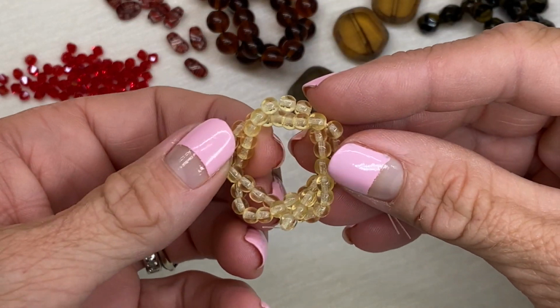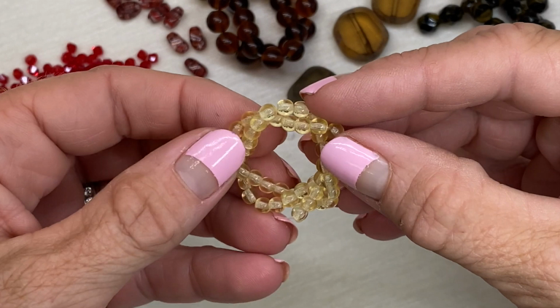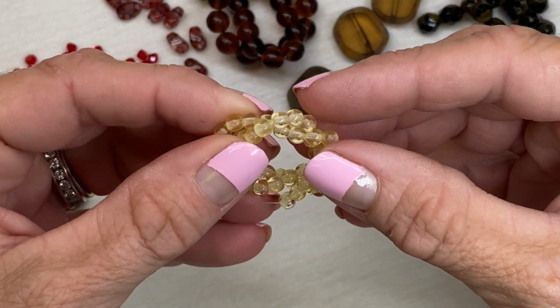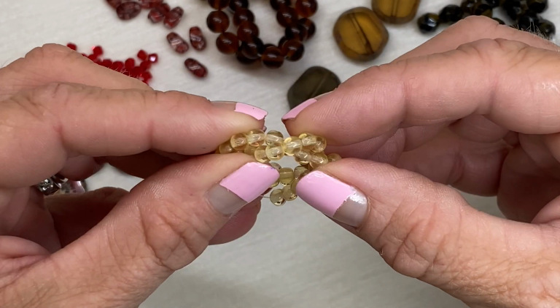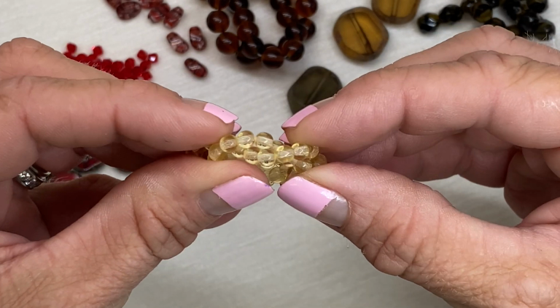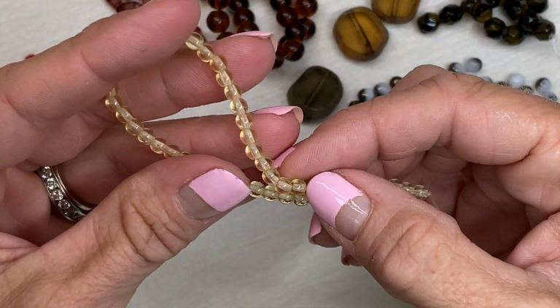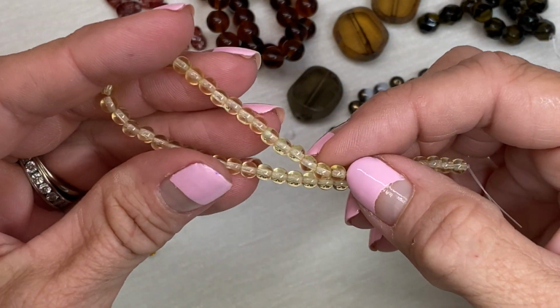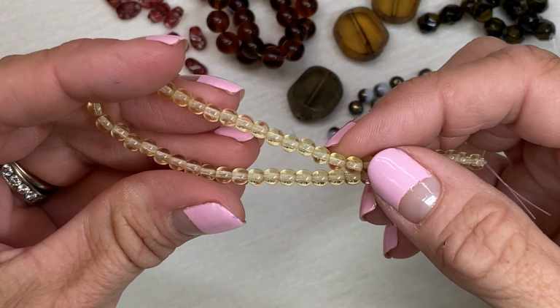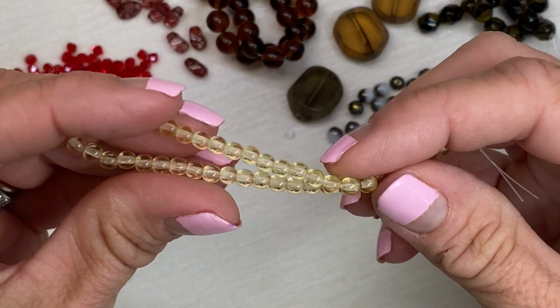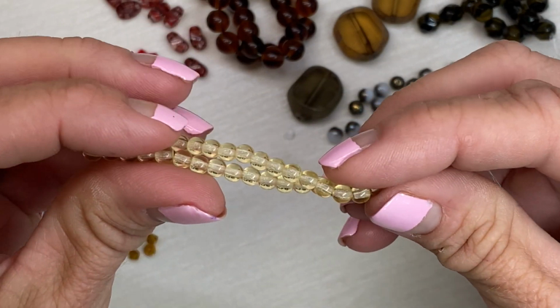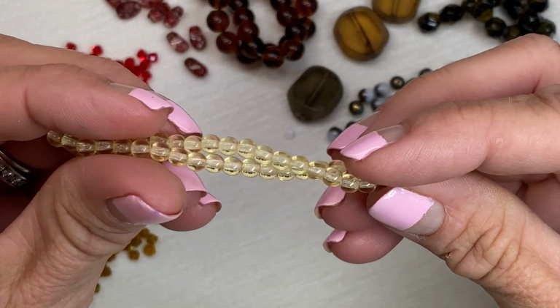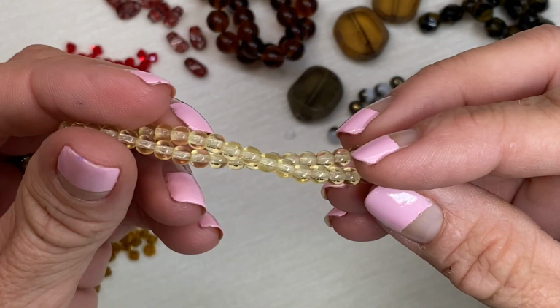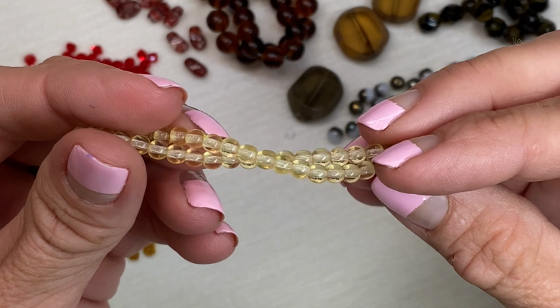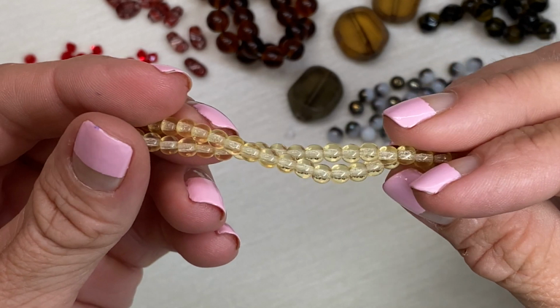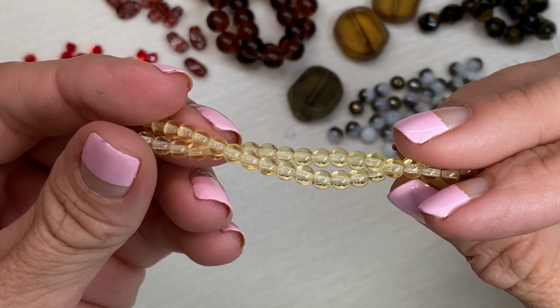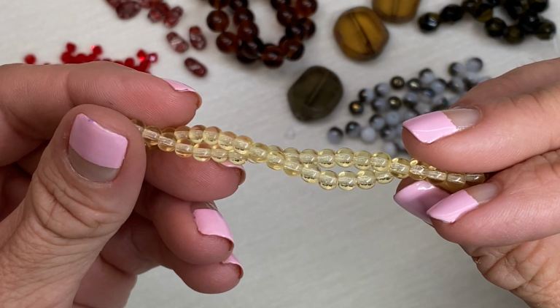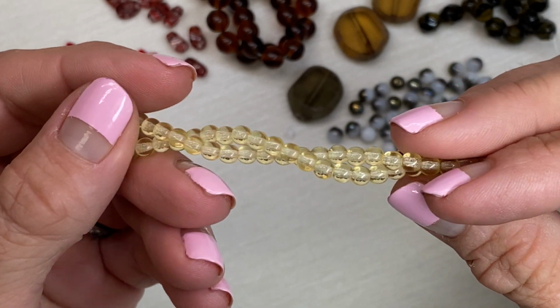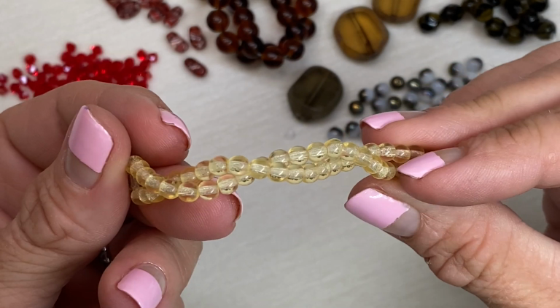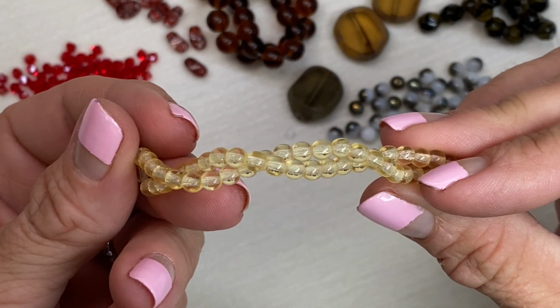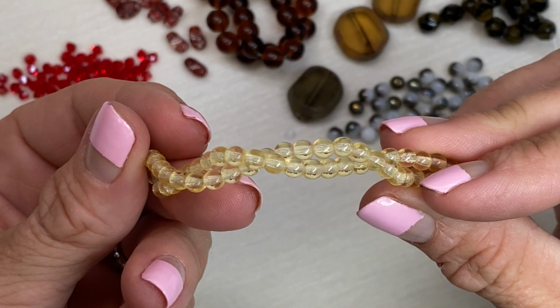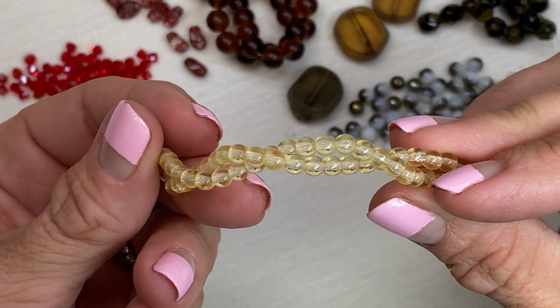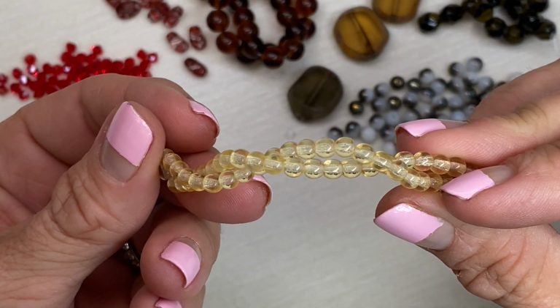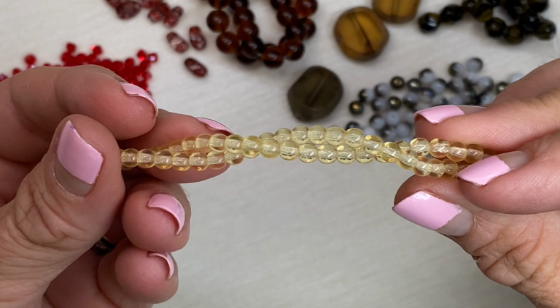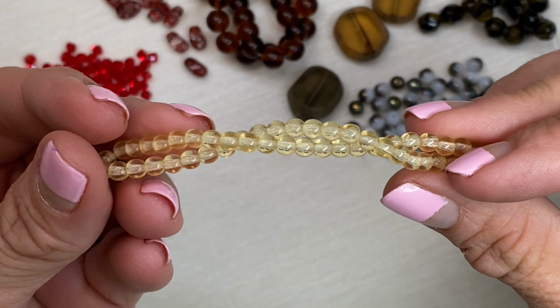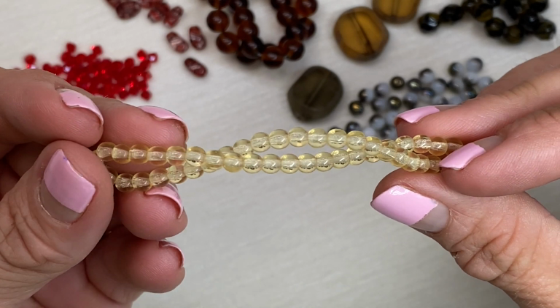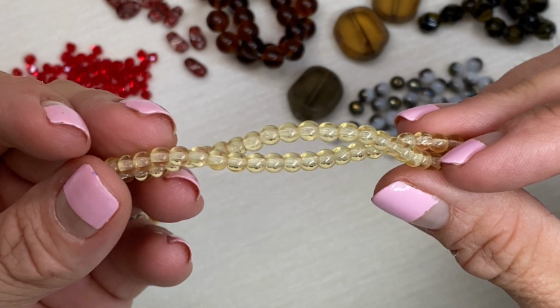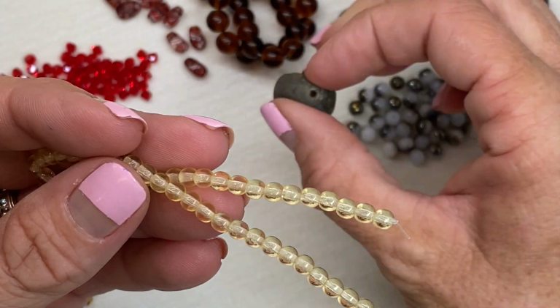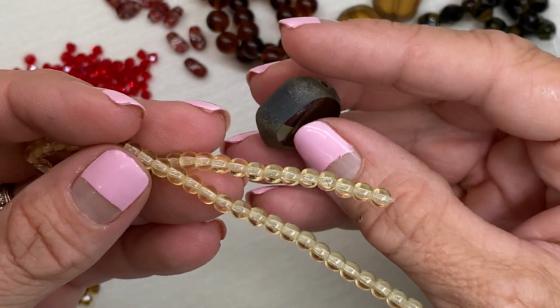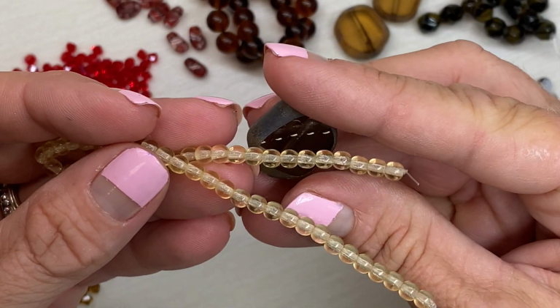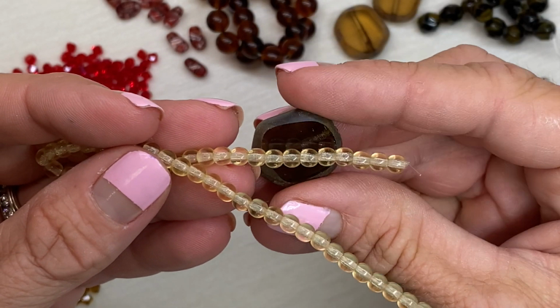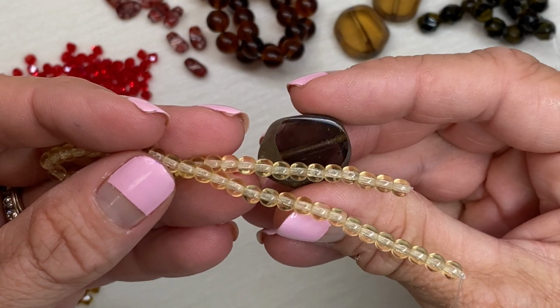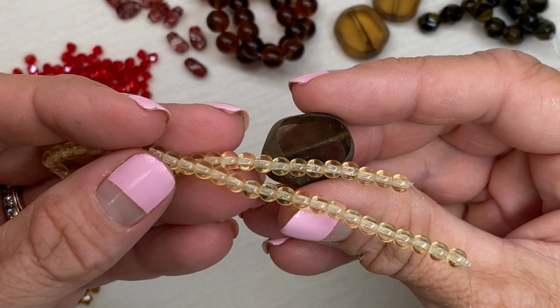Four millimeter round smooth Czech glass beads — this is something I would call a drup, maybe you have another name for it. This light topaz color really works well with gold jewelry; next to a bronze, that would be beautiful too.